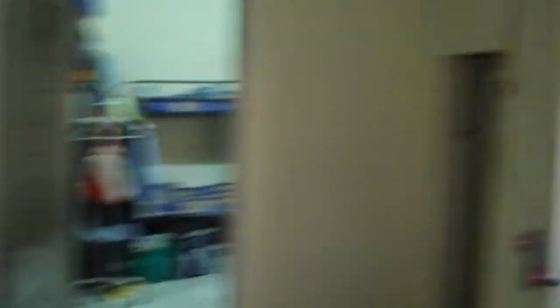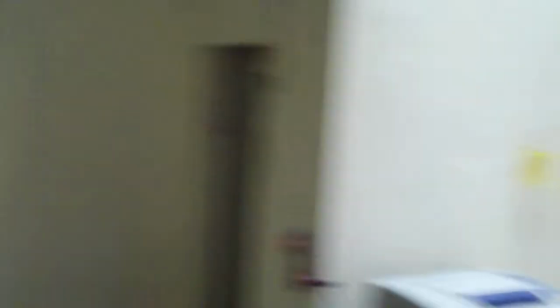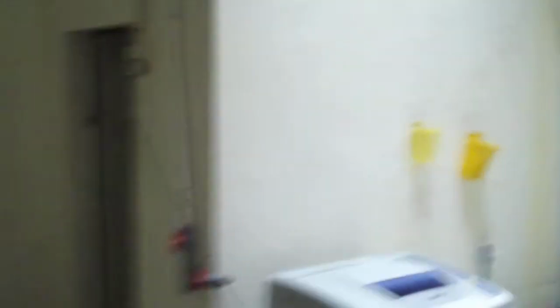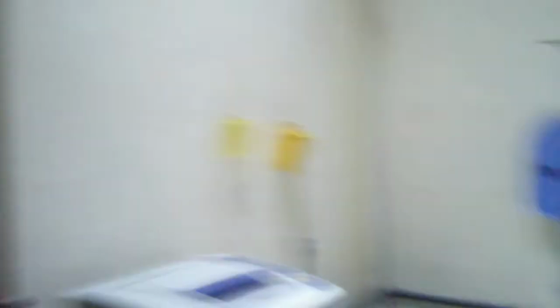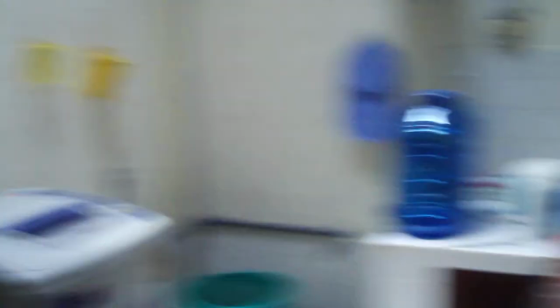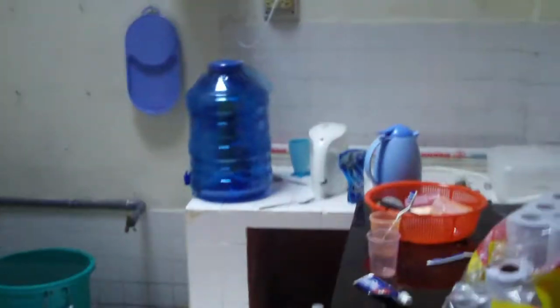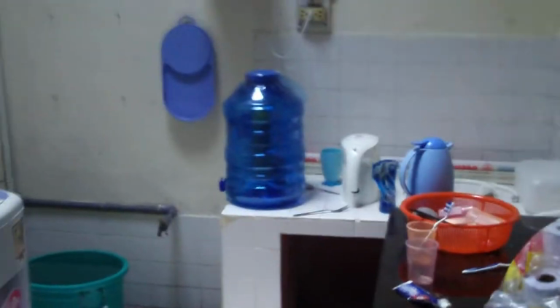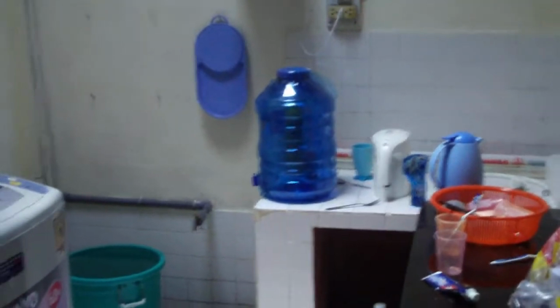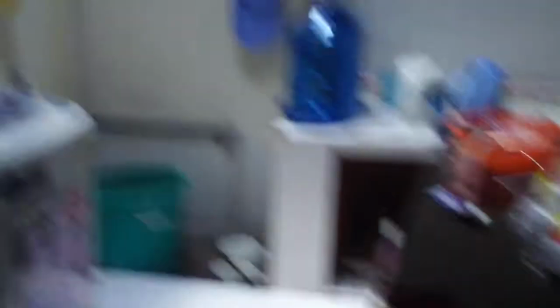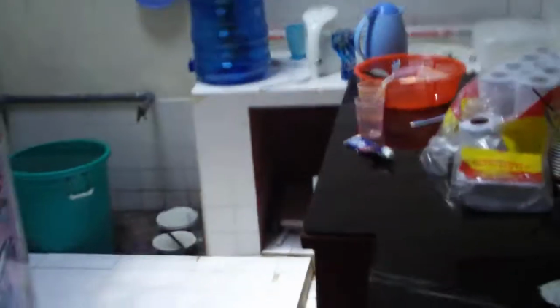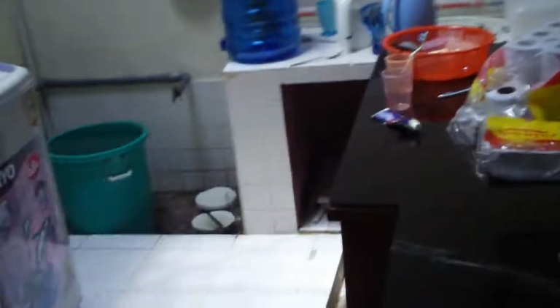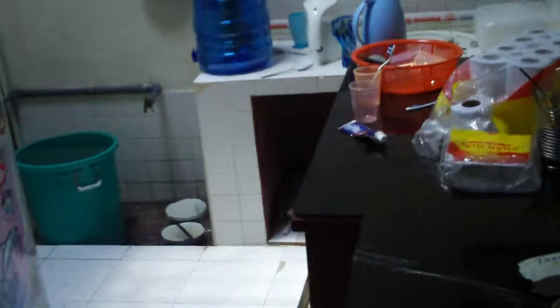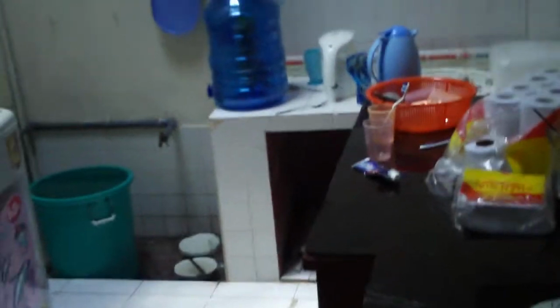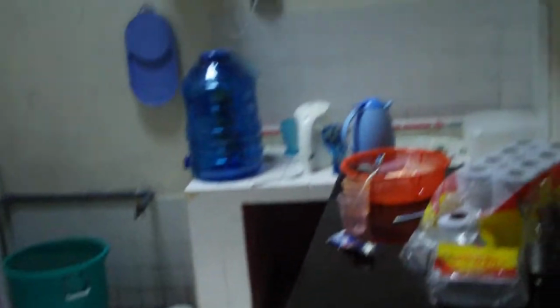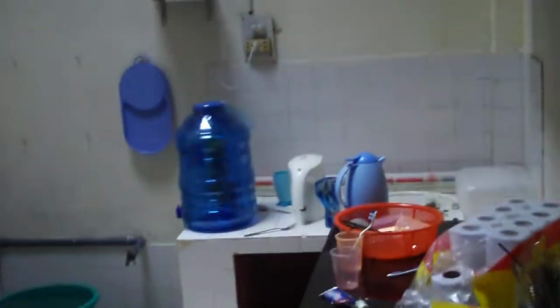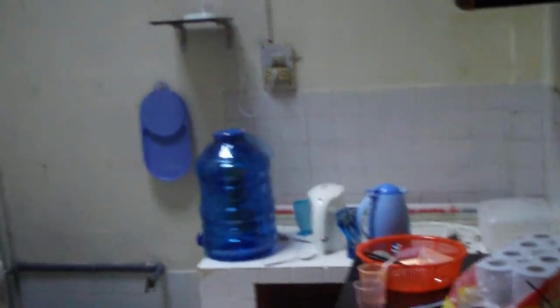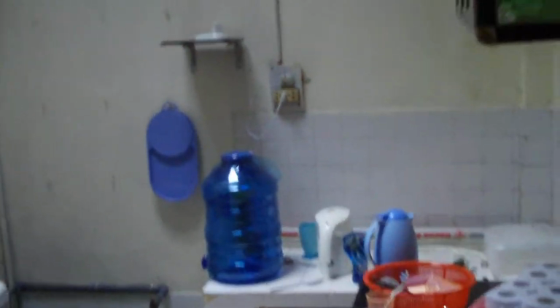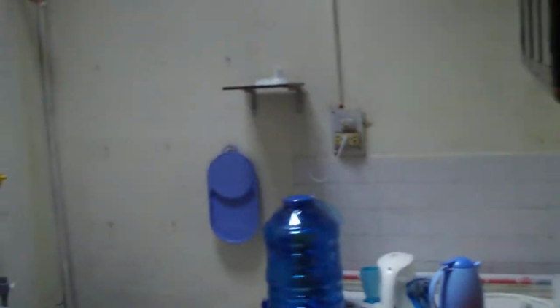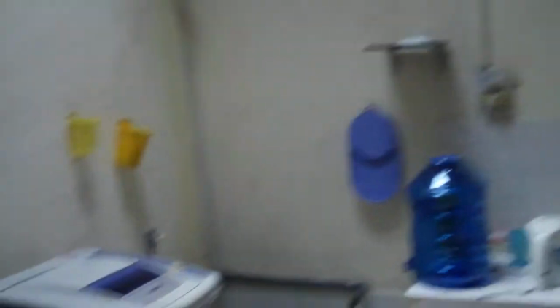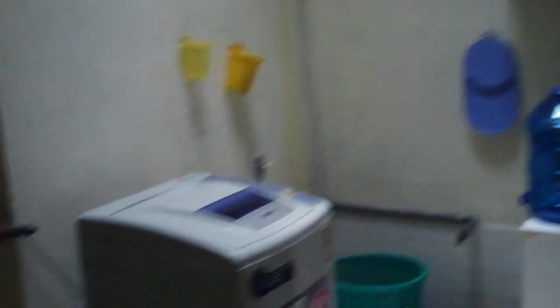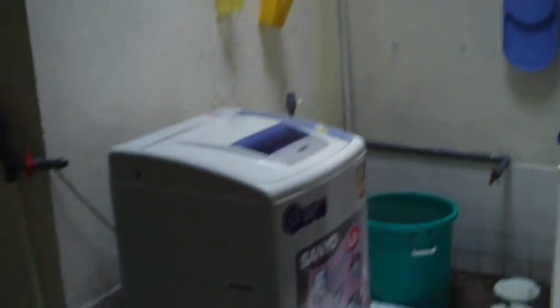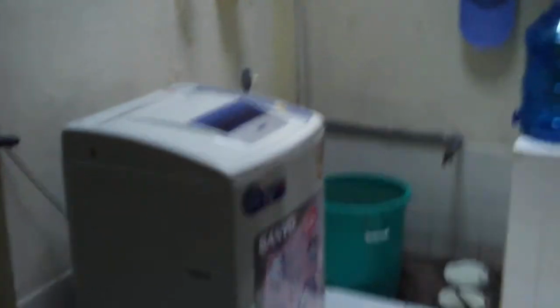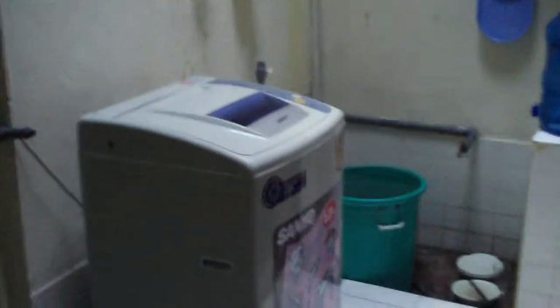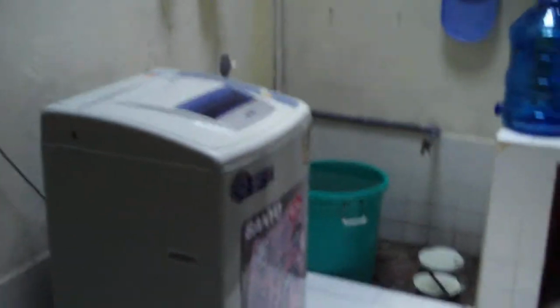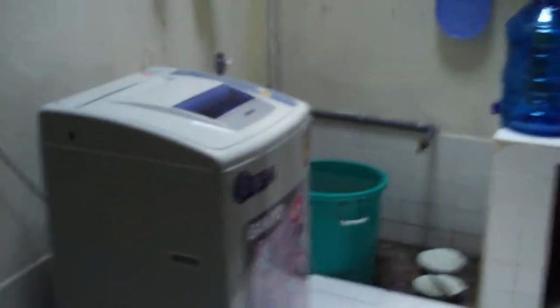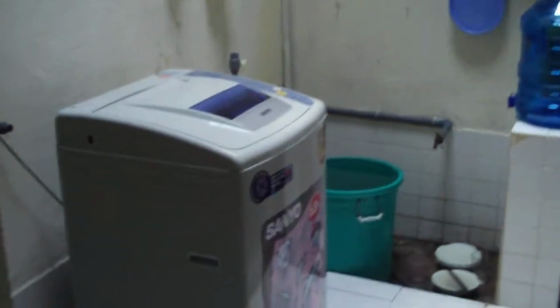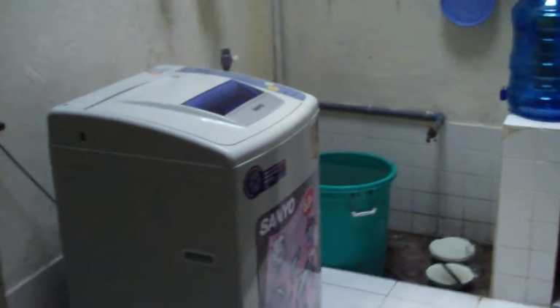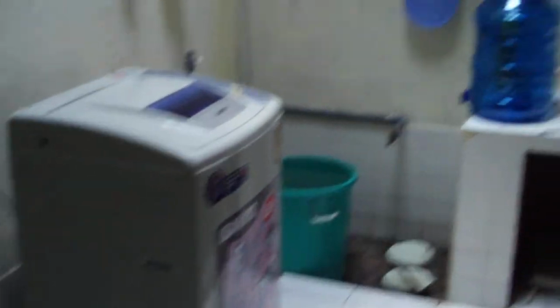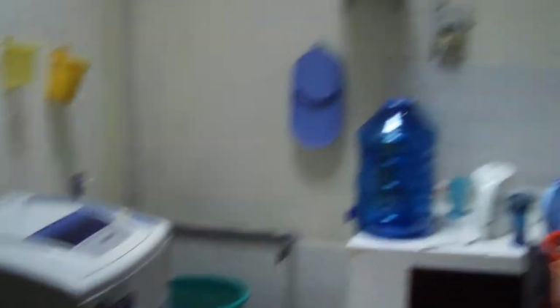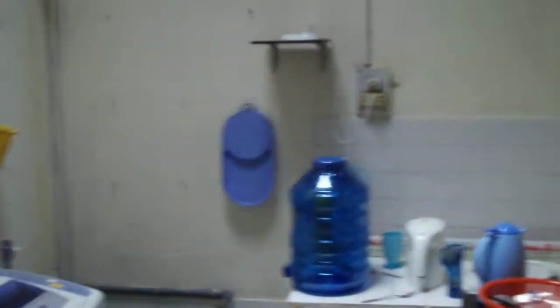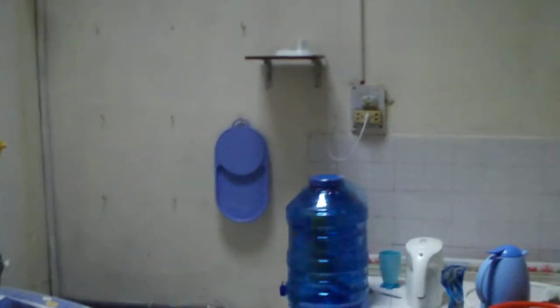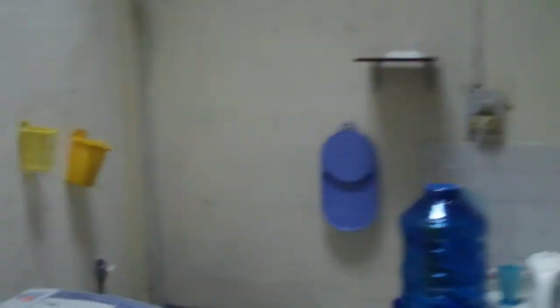This is supposed to be a kitchen, but it's not really a kitchen — there's nothing there at all. We just got a washing machine not long ago. That's about it.